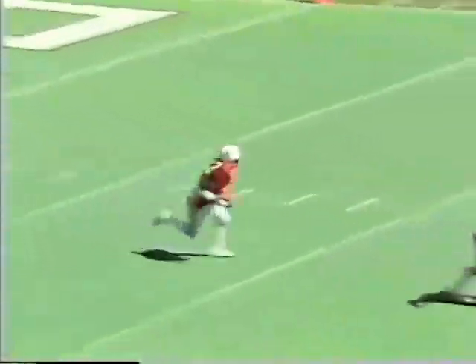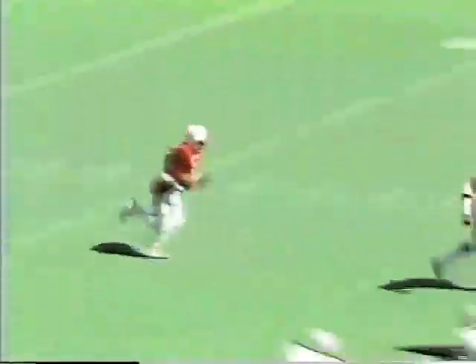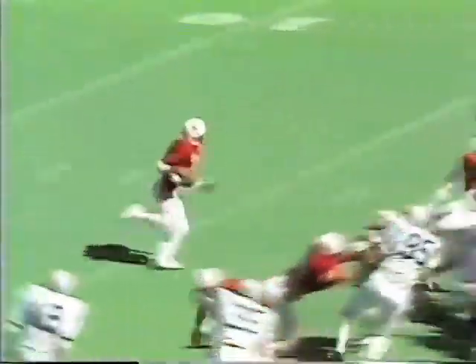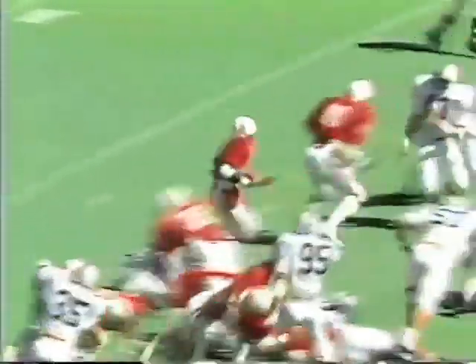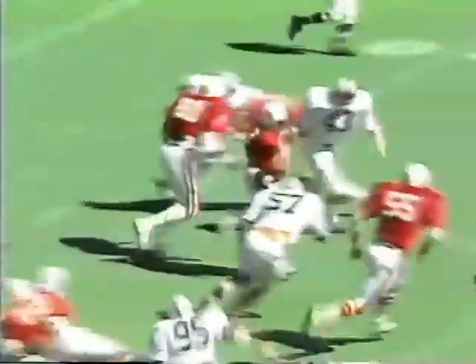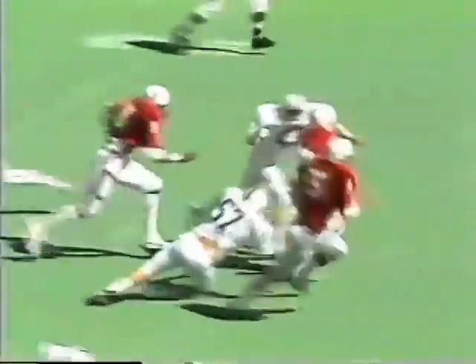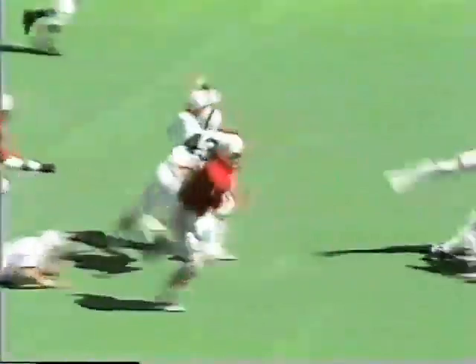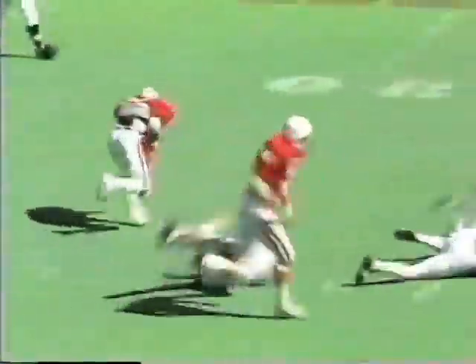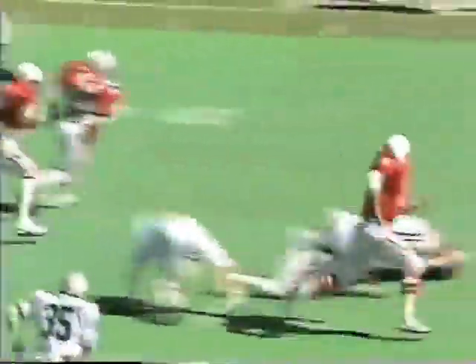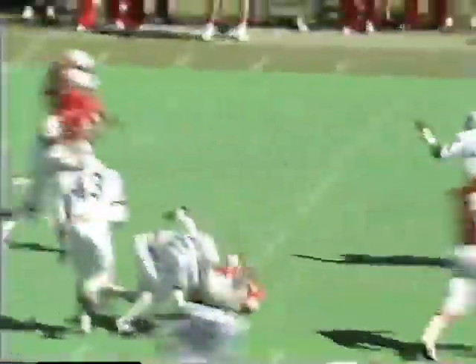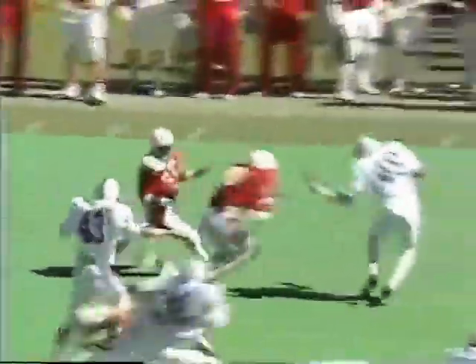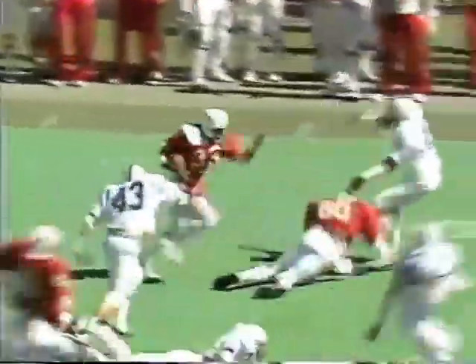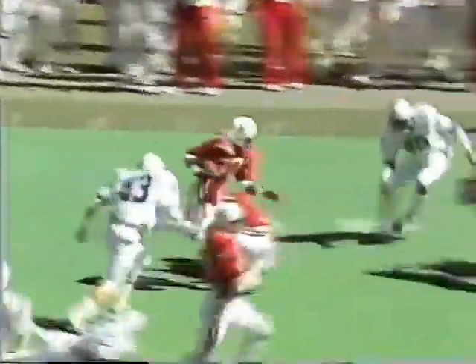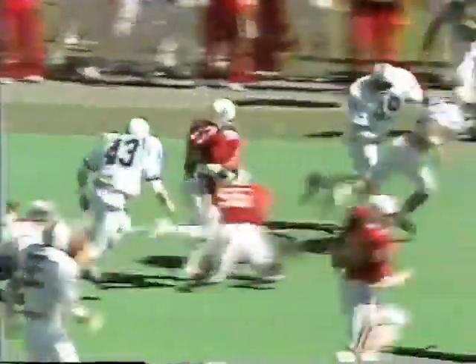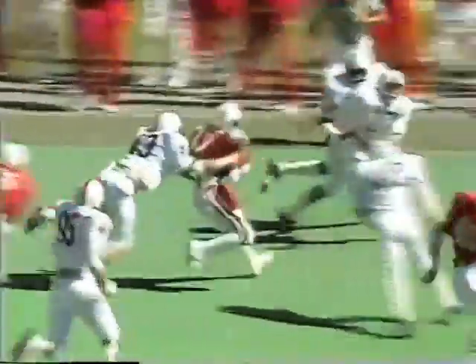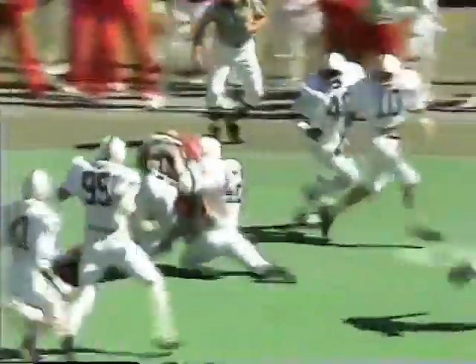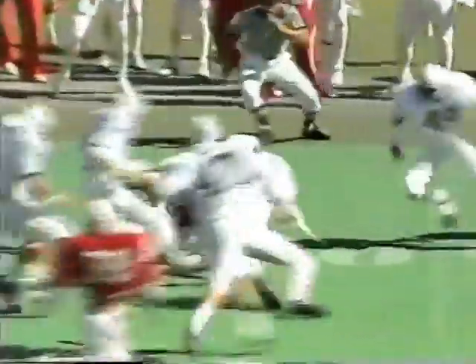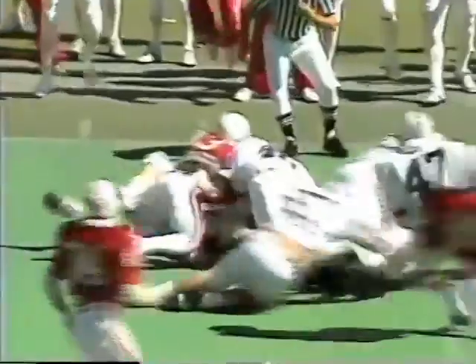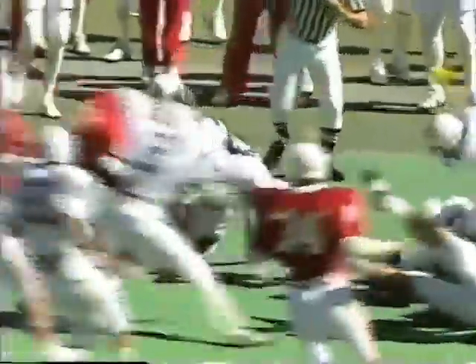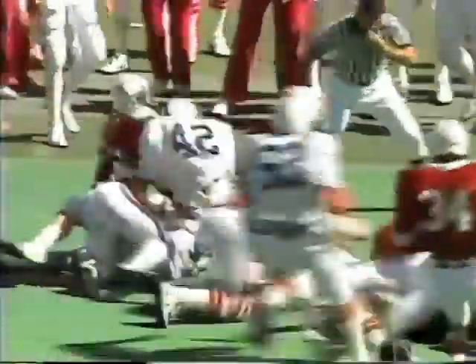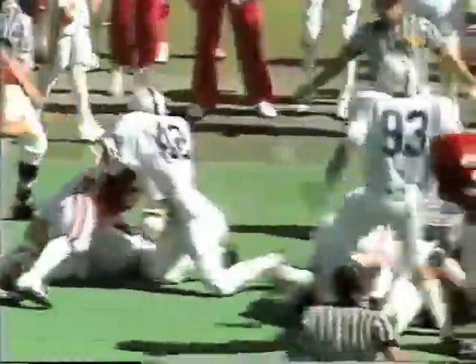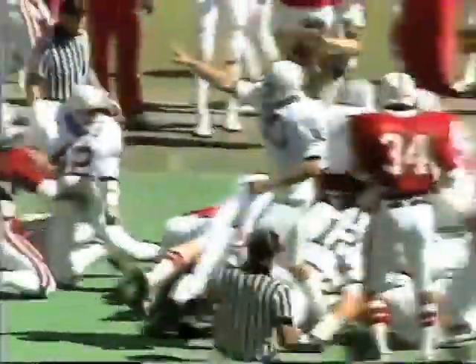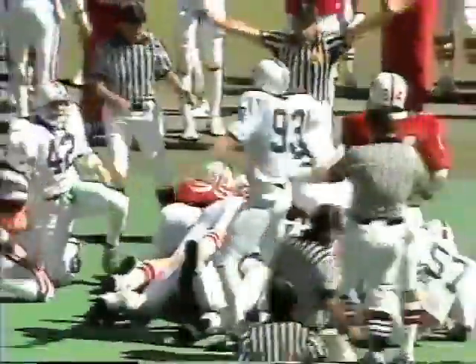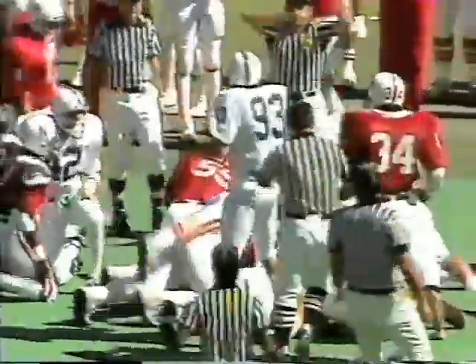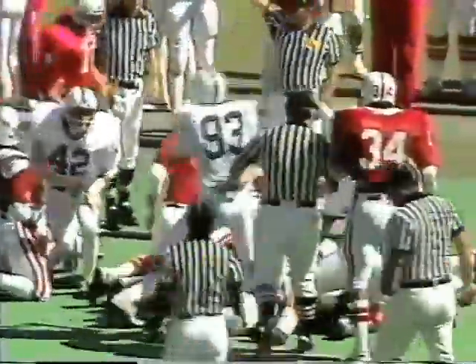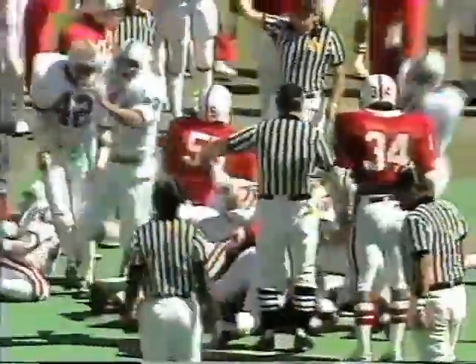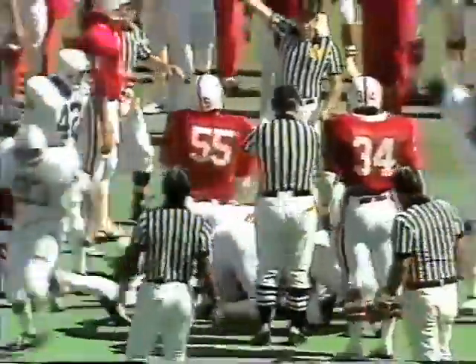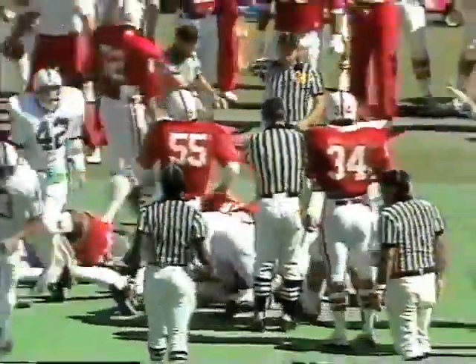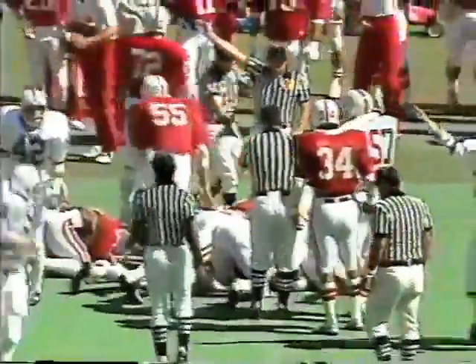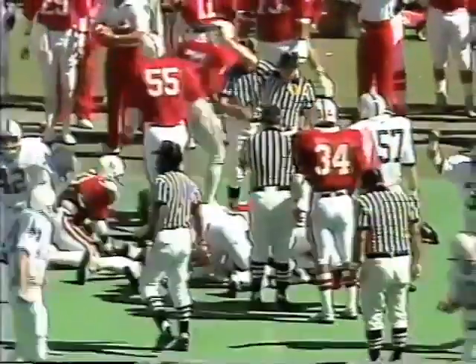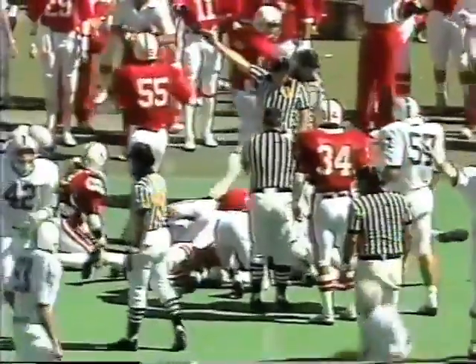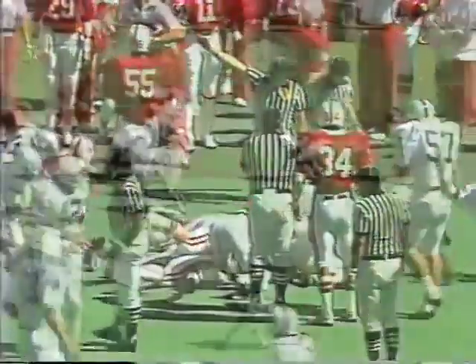This is Steeles, their wingback. And a good return — he's at the 30, the 40, out close to midfield, and a fumble. Penn State has it, I believe. Penn State has the ball at midfield. Well, that's a surprise.